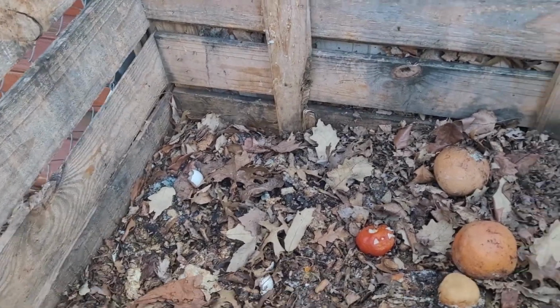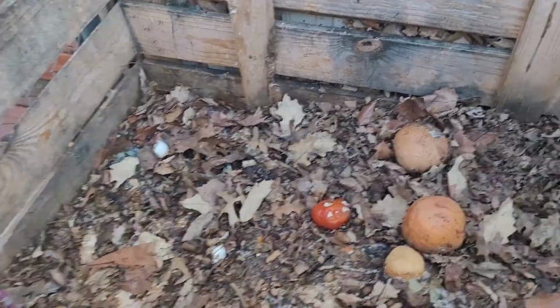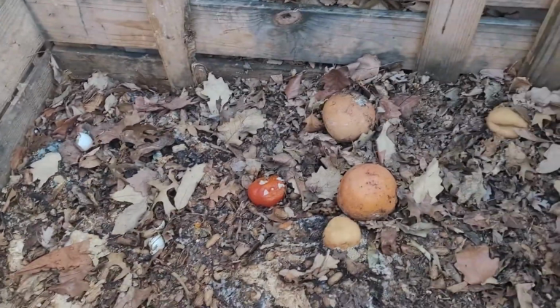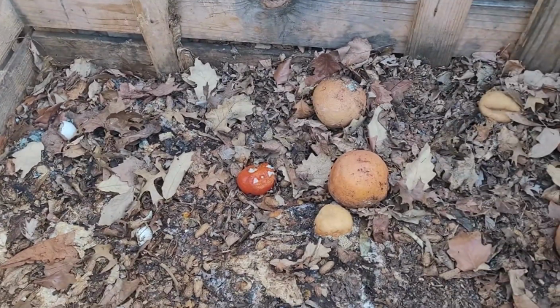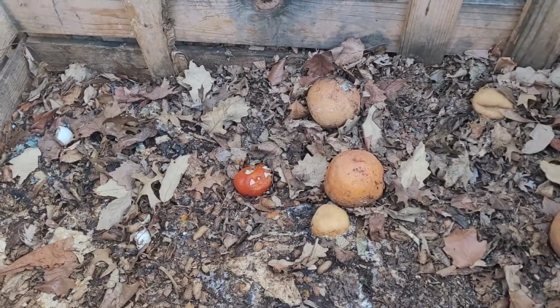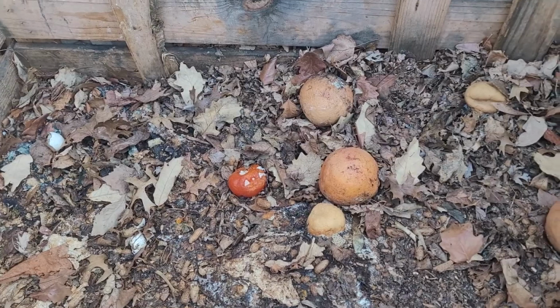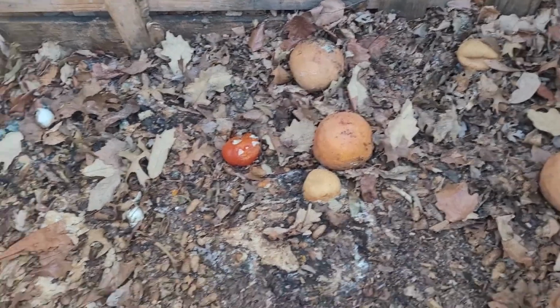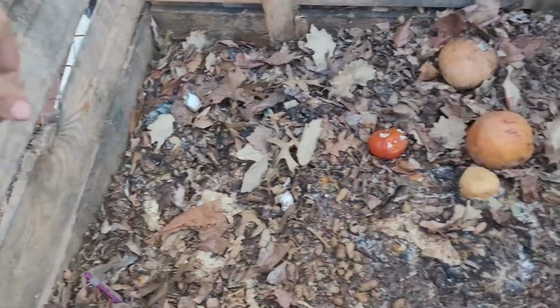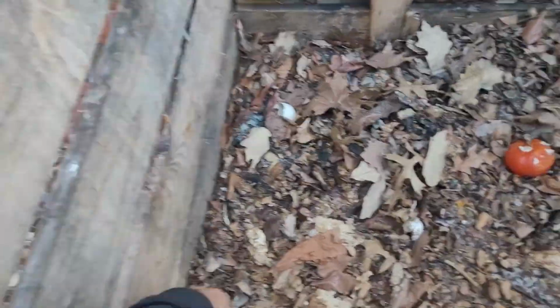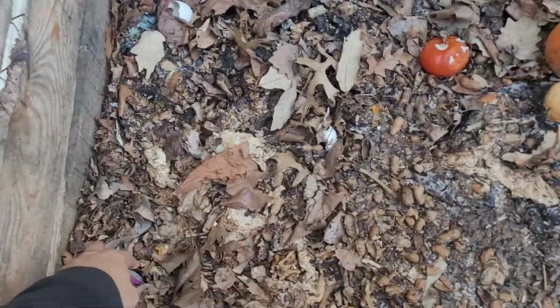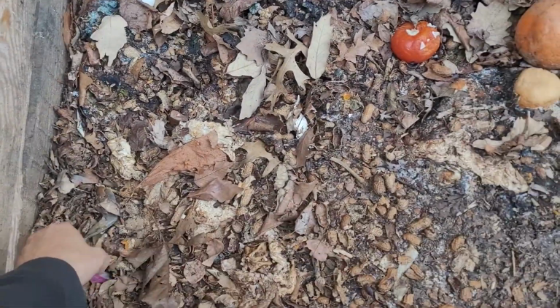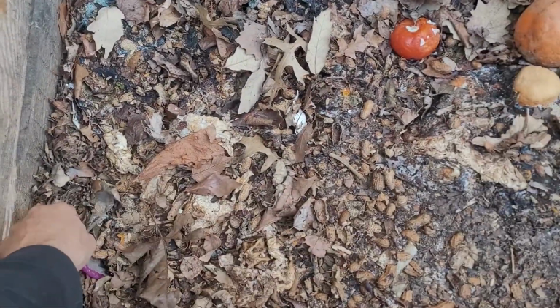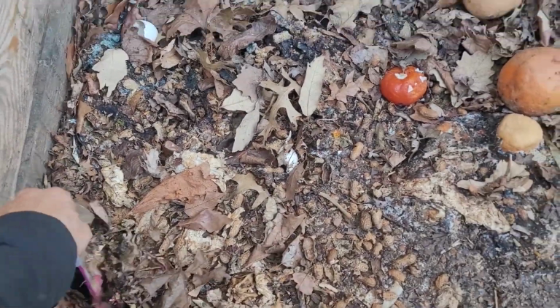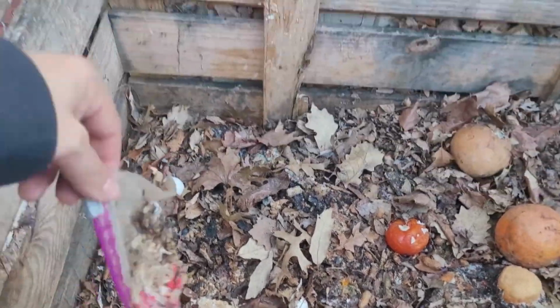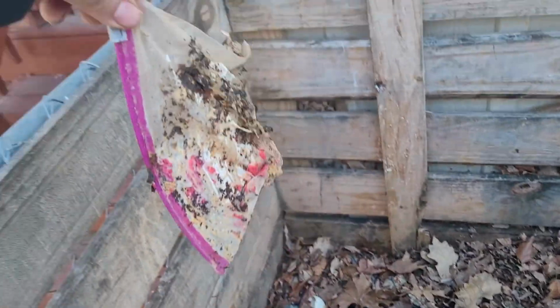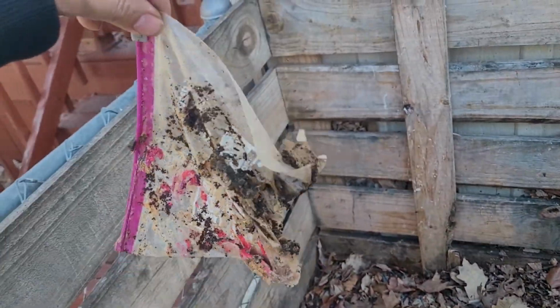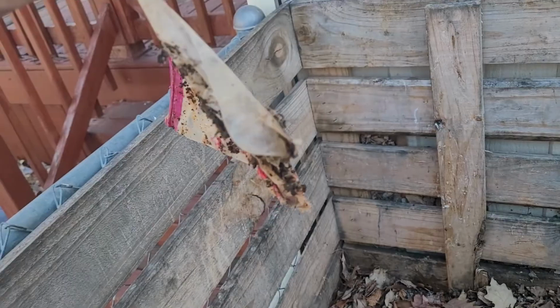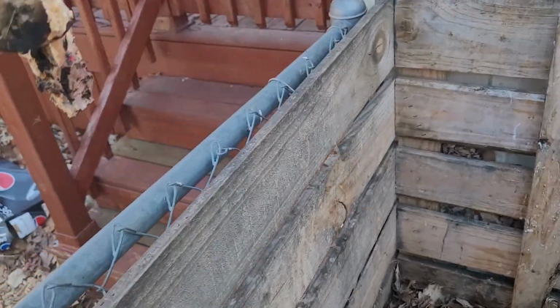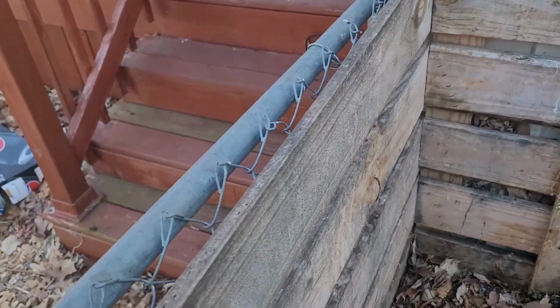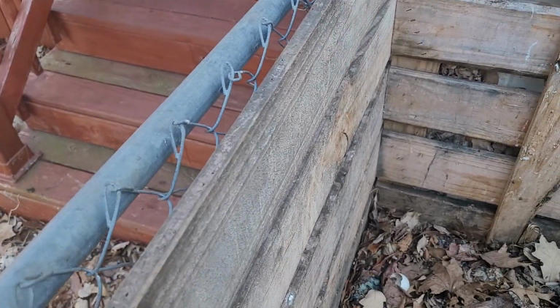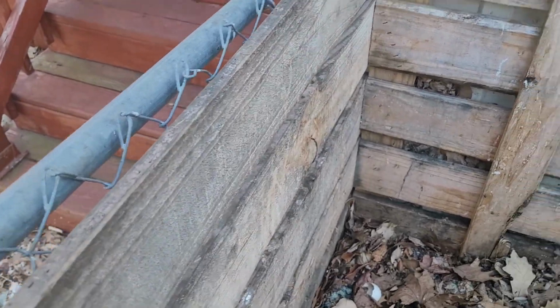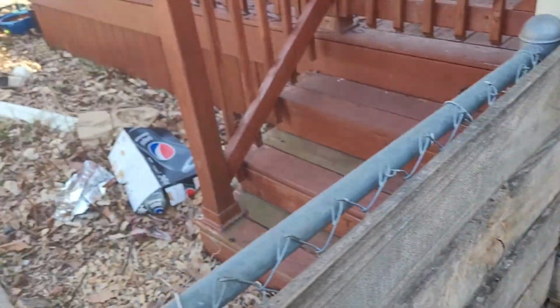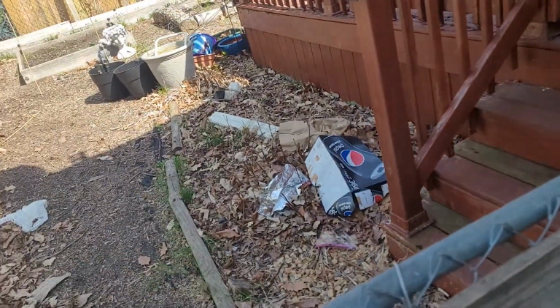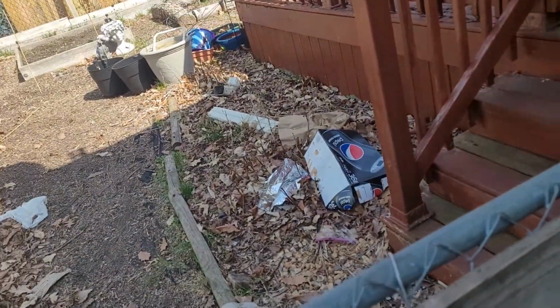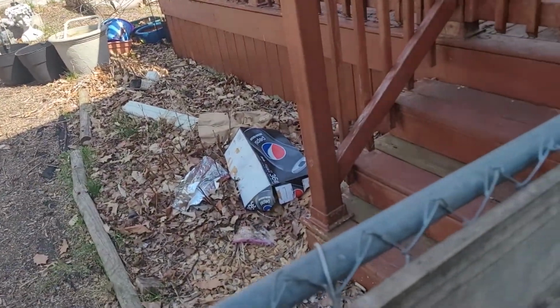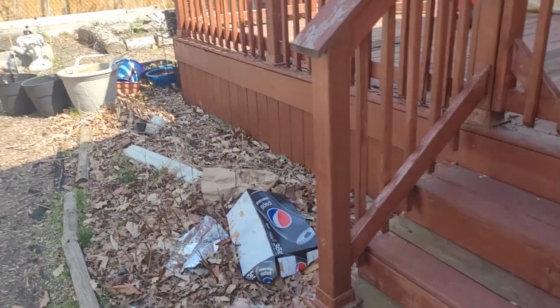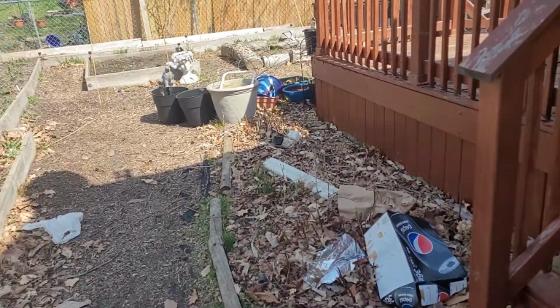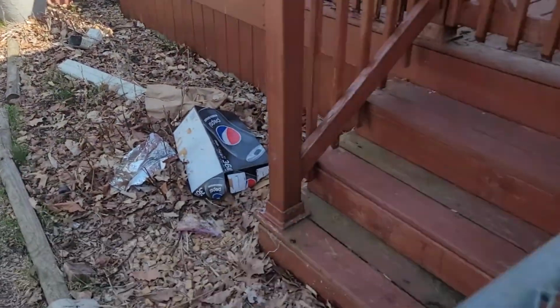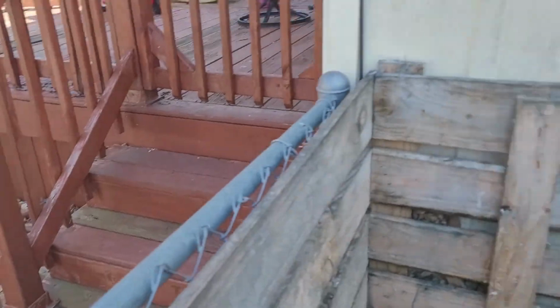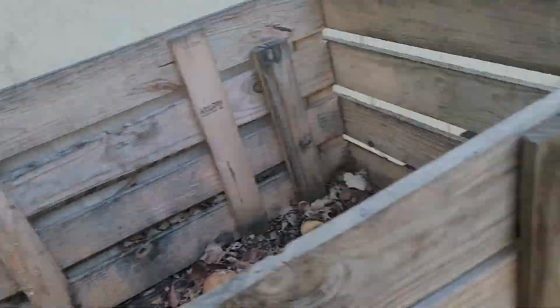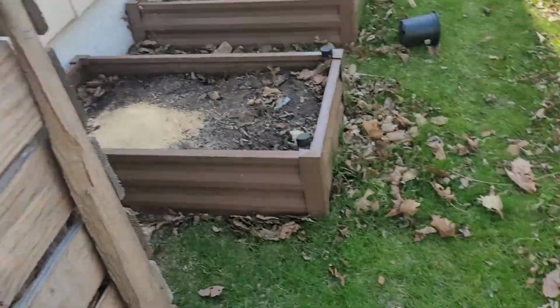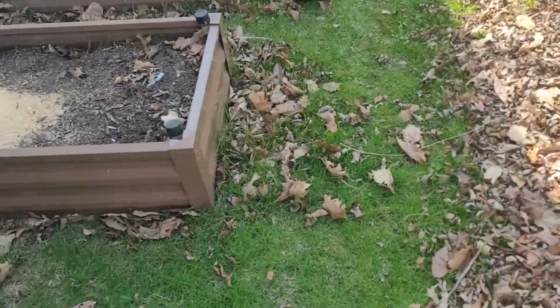There's a whole different amount of stuff in there, plus some trash that should not be in here. High winds have brought some trash into my backyard that I gotta clean up.